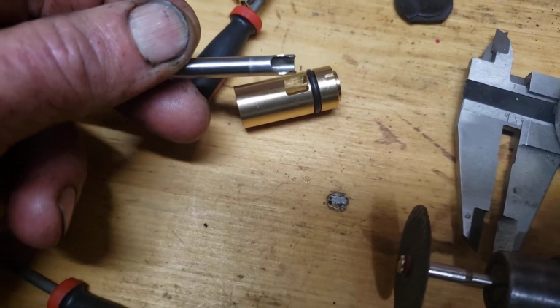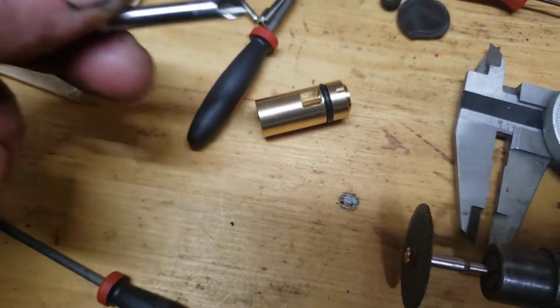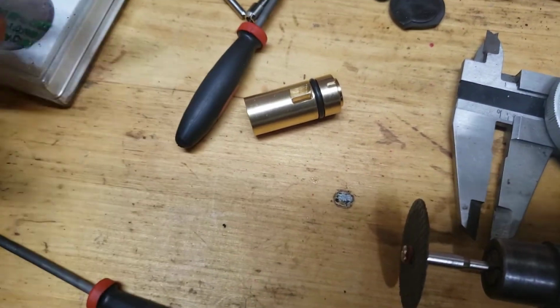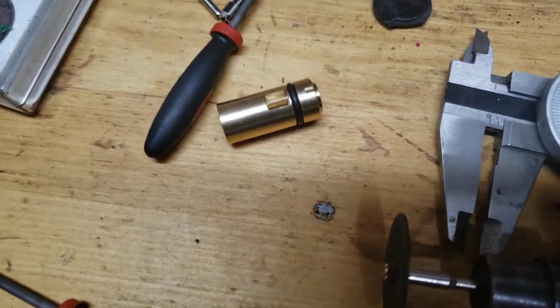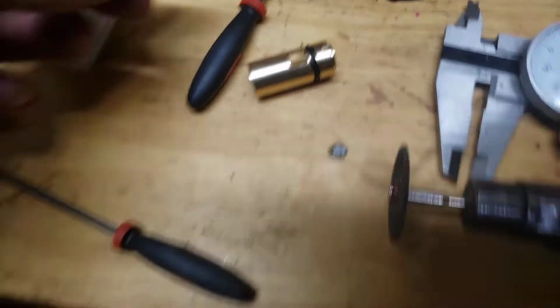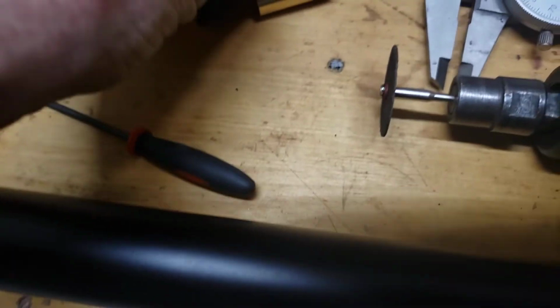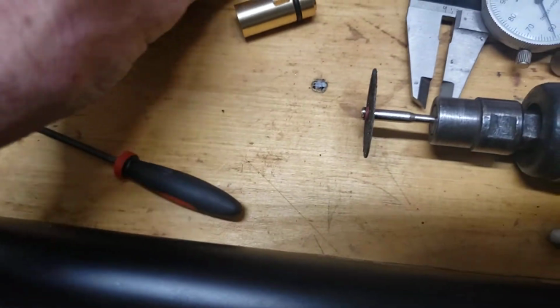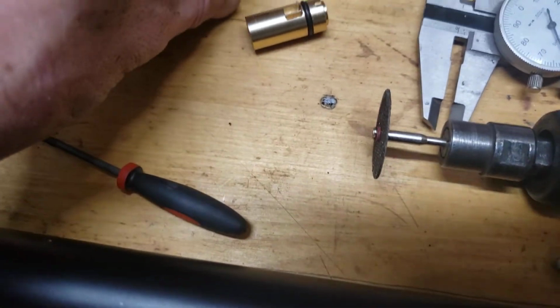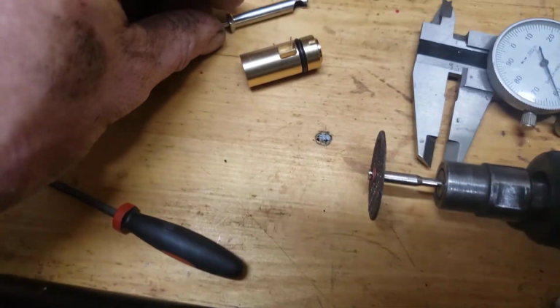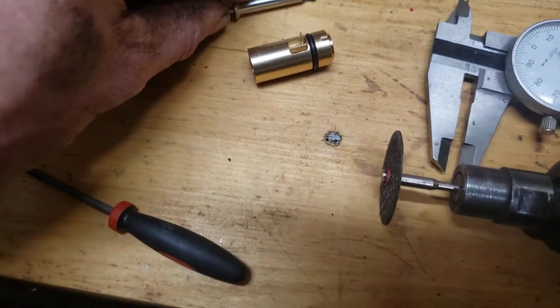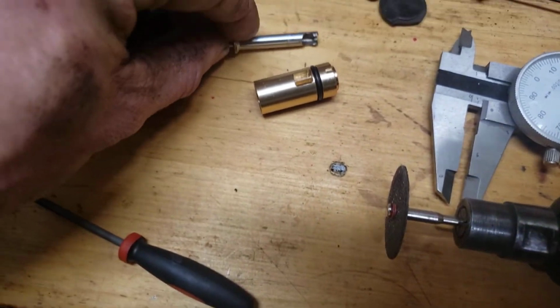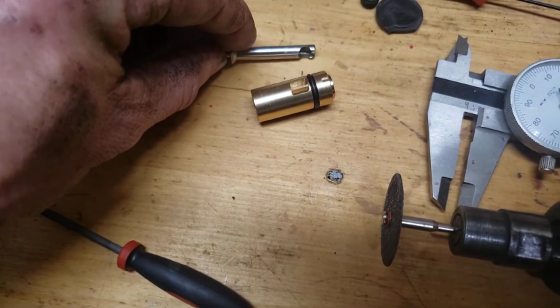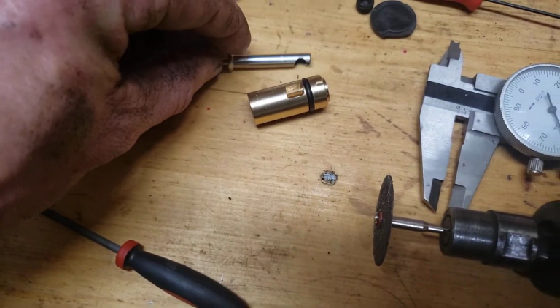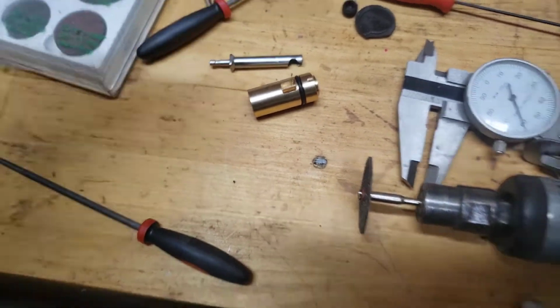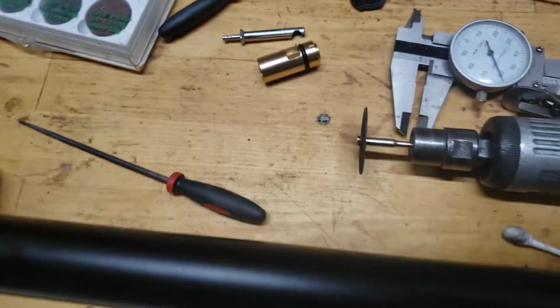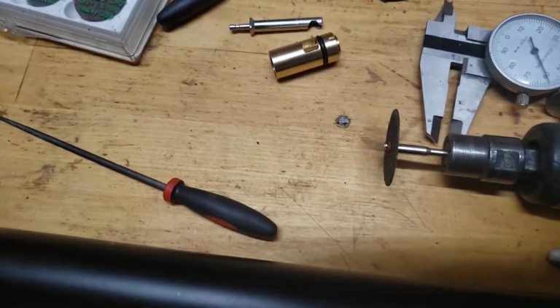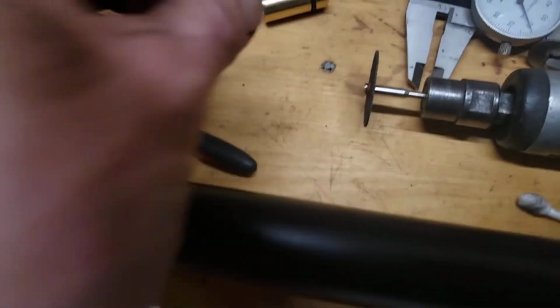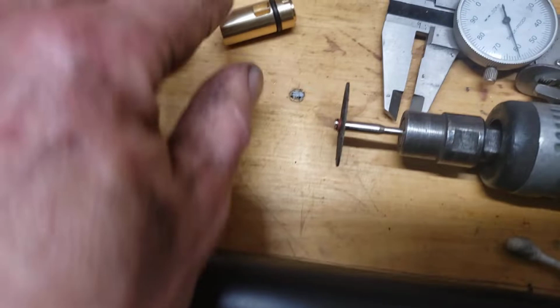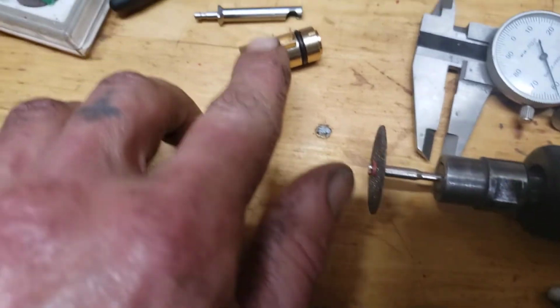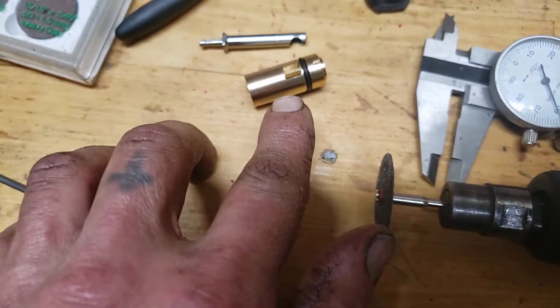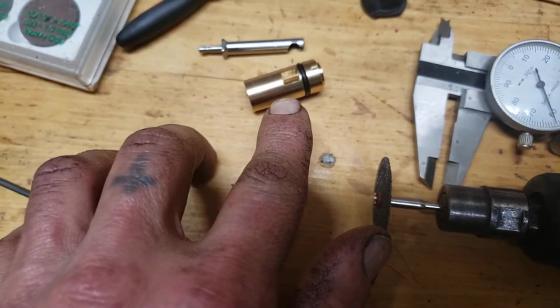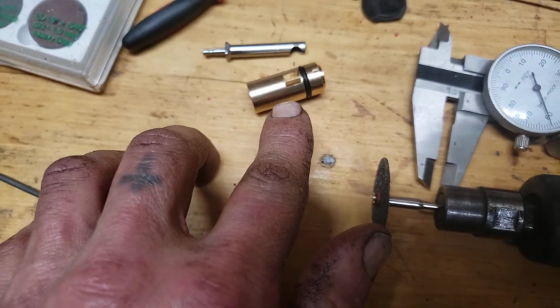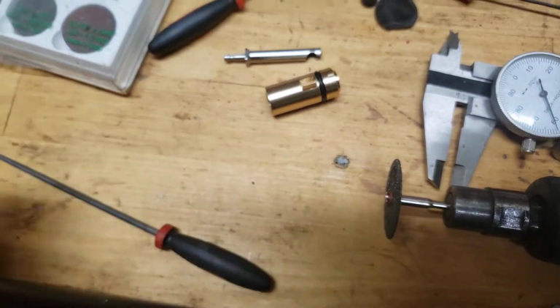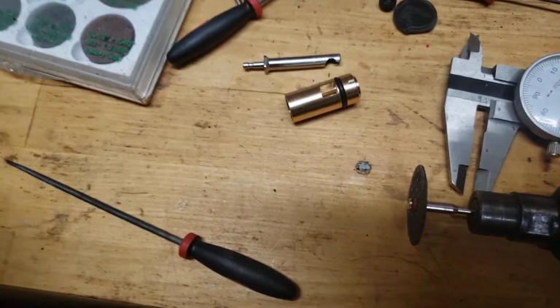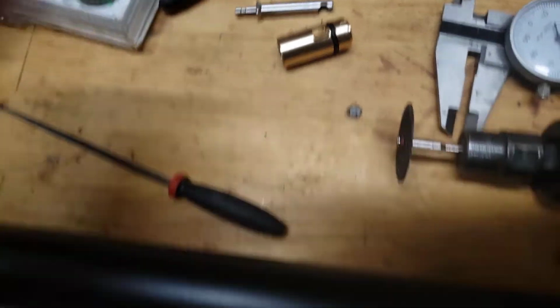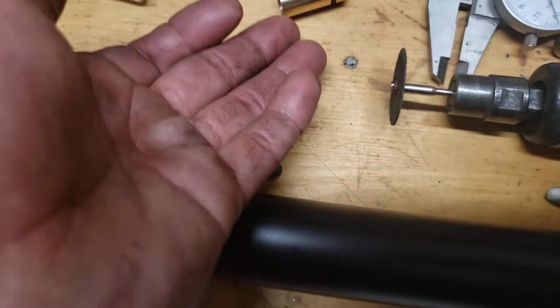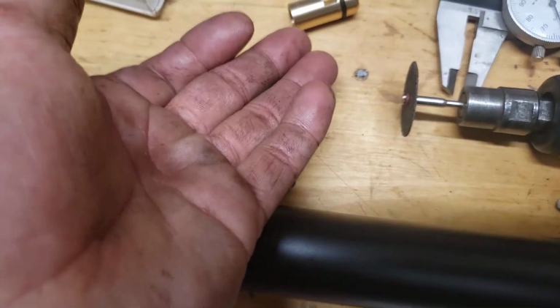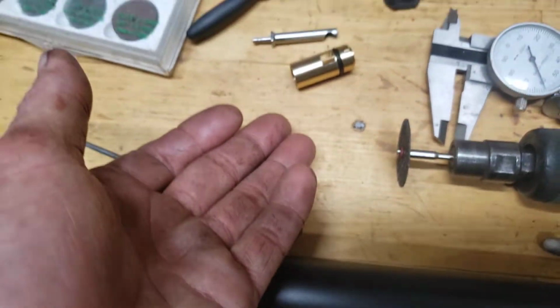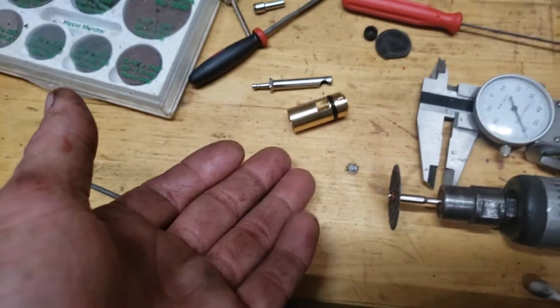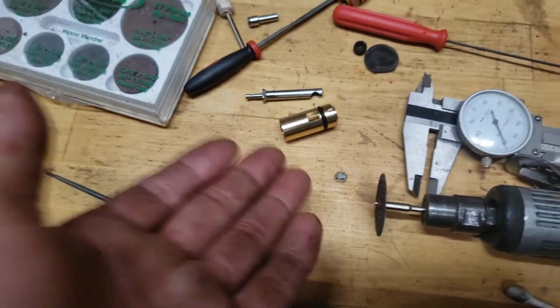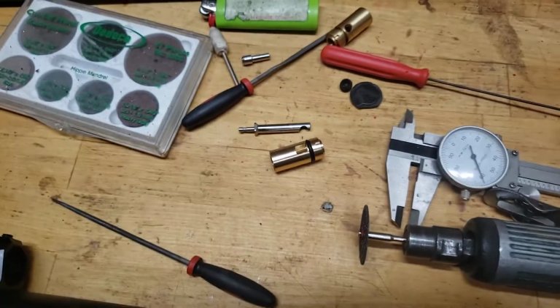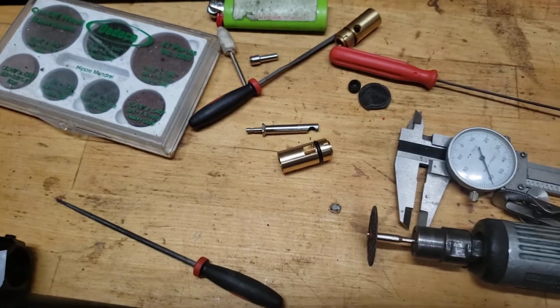This isn't for everybody — you don't have to do it. But I'm just taking full advantage of as much air as possible. This is kind of why I bought the larger transfer port.